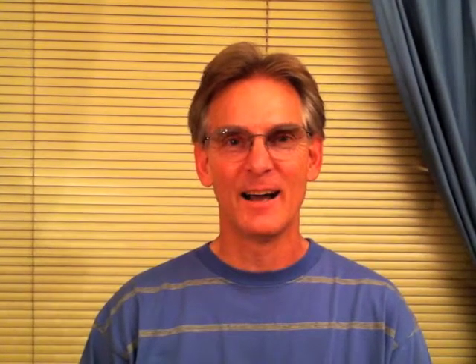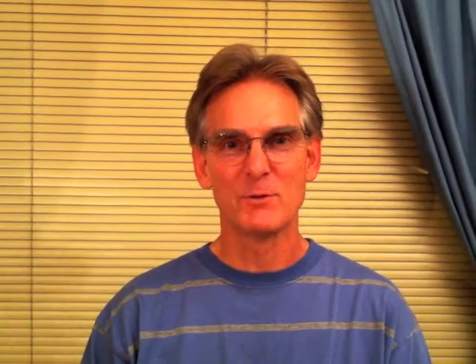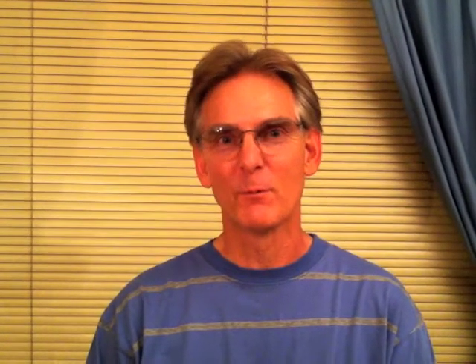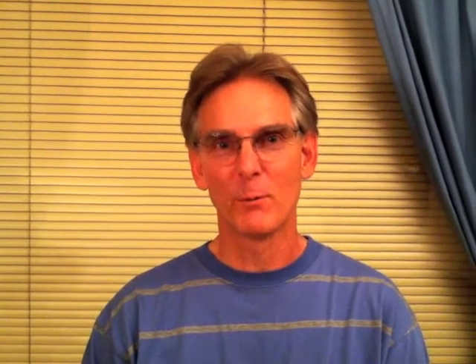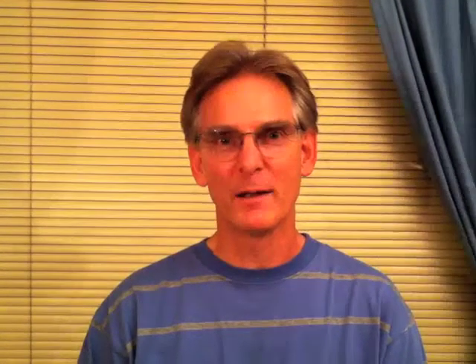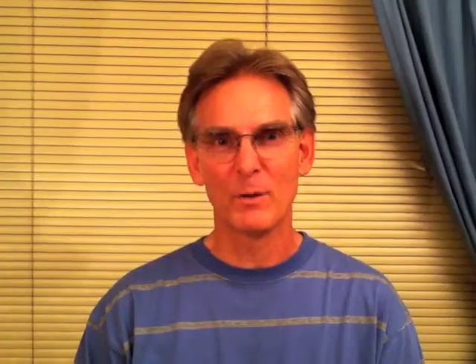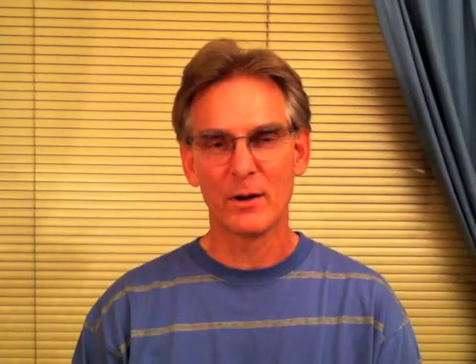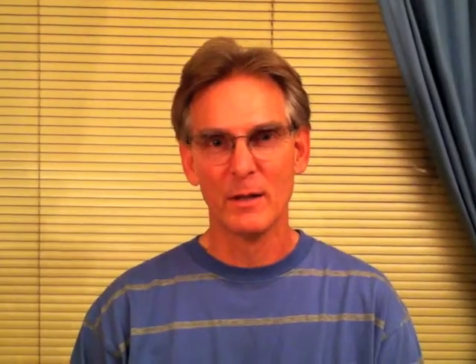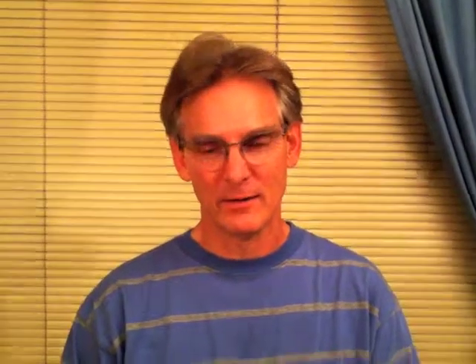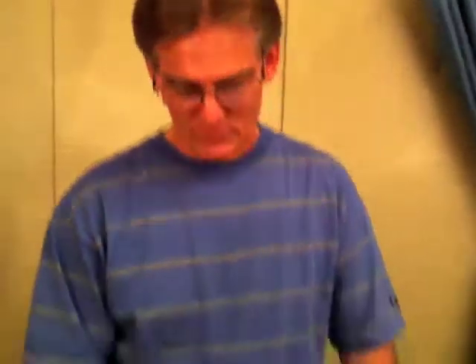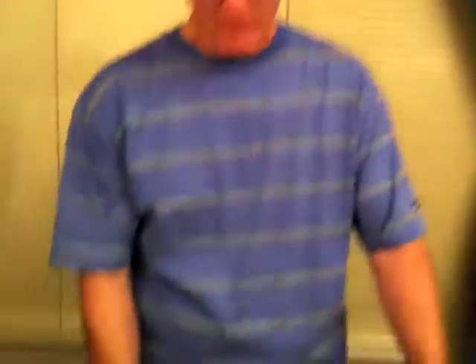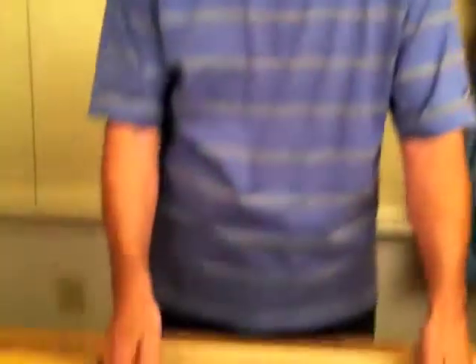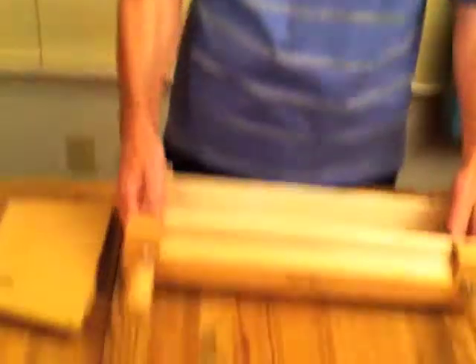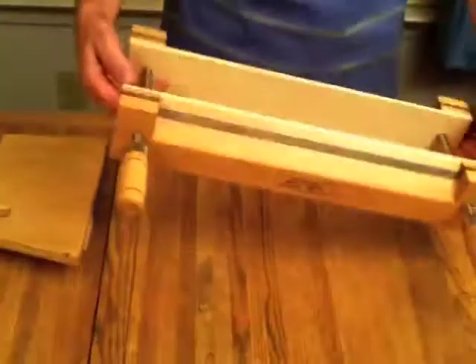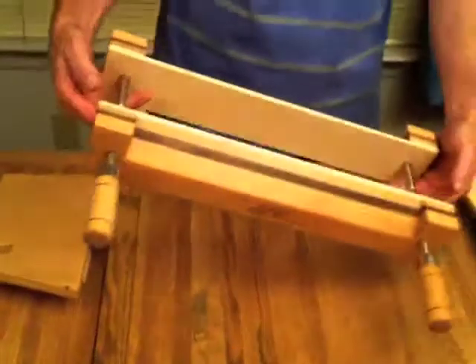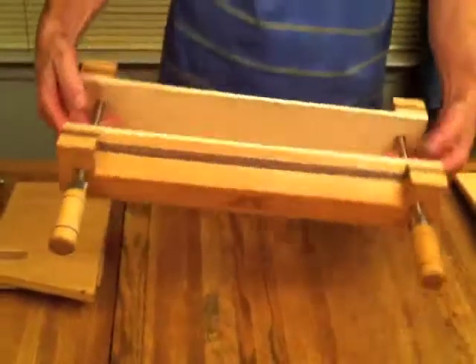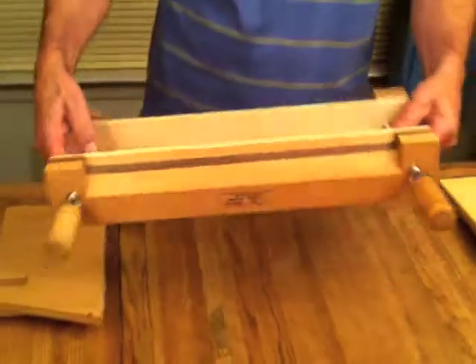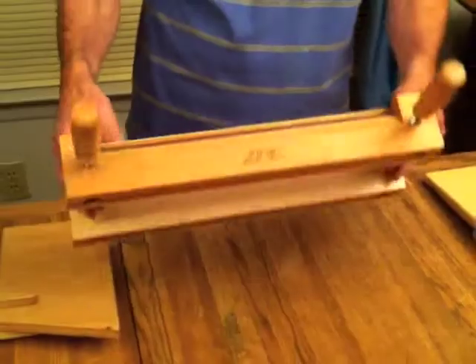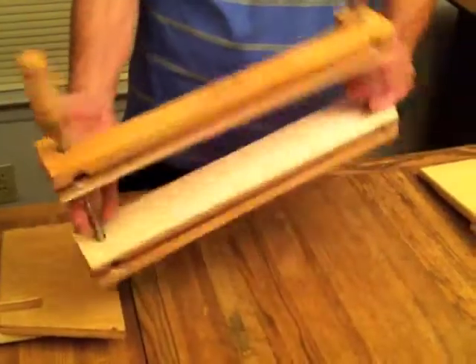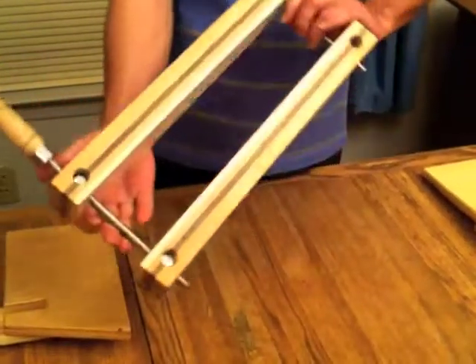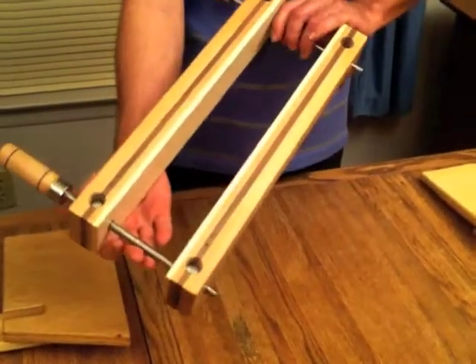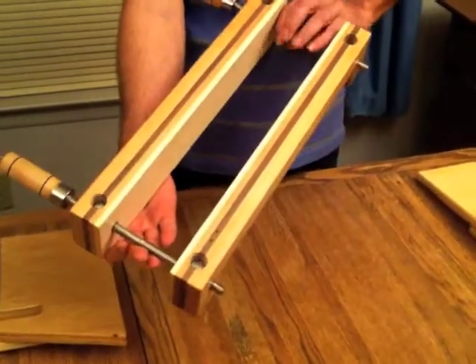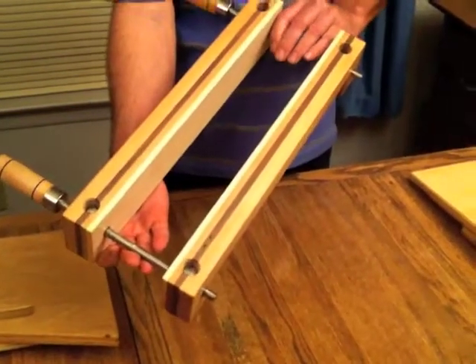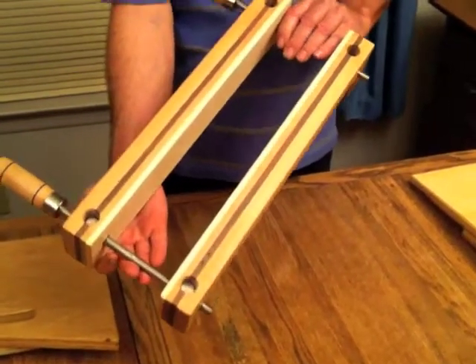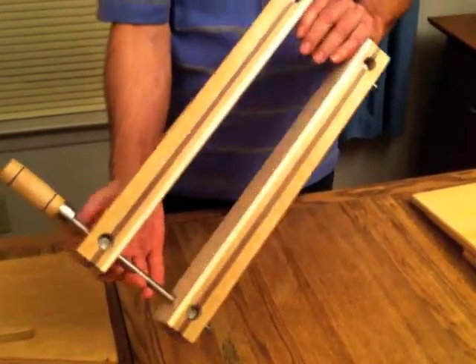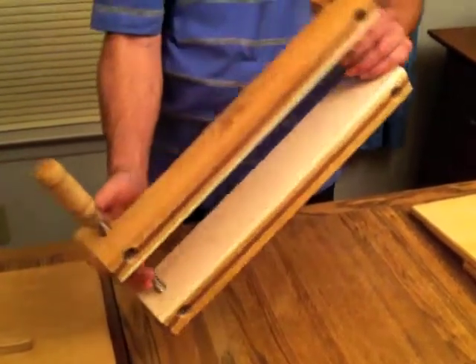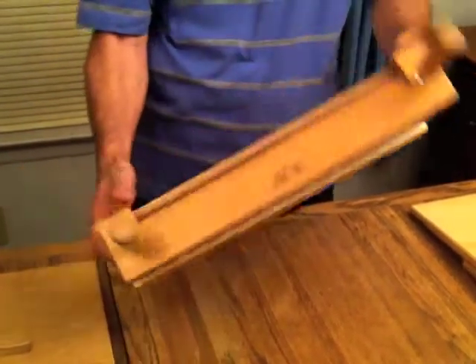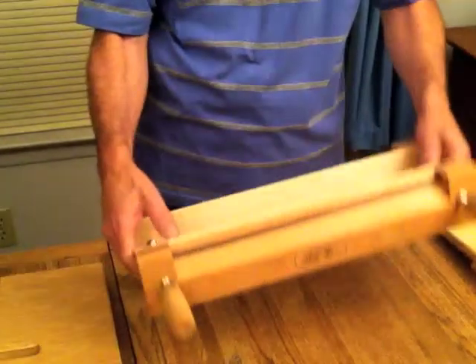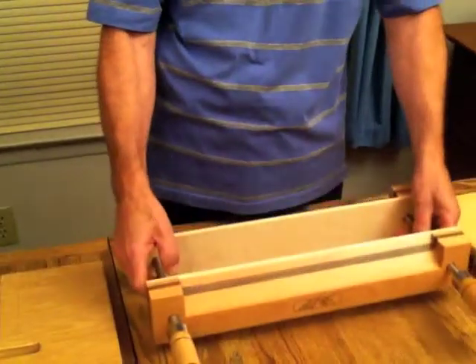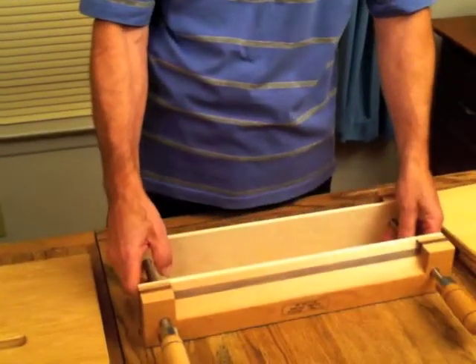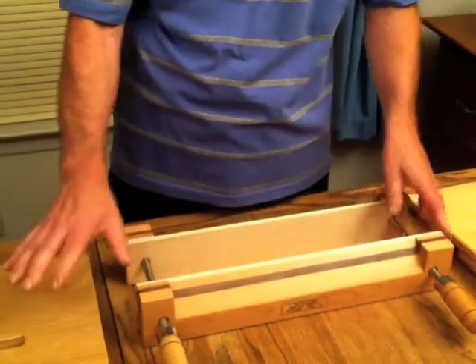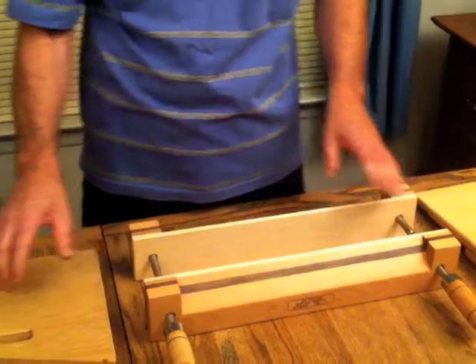Hi, I'm Jim from AffordableBindingEquipment.com and today I'm going to show you the finishing press that I built. This is the press. Notice the holes on the bottom — we'll be using those to put the stand on.